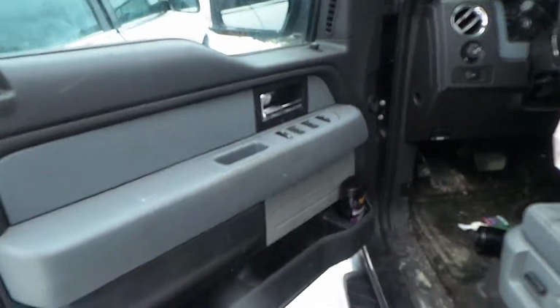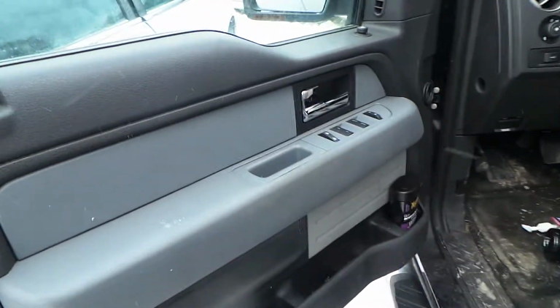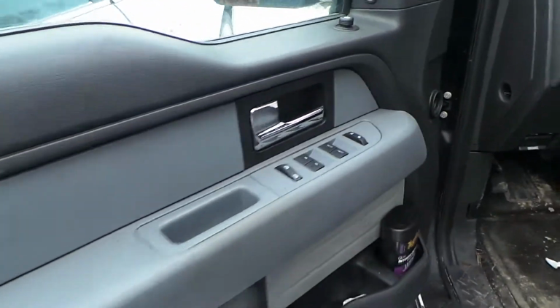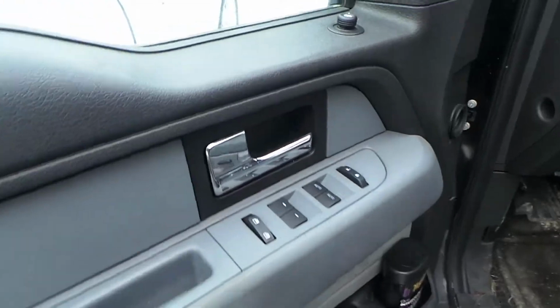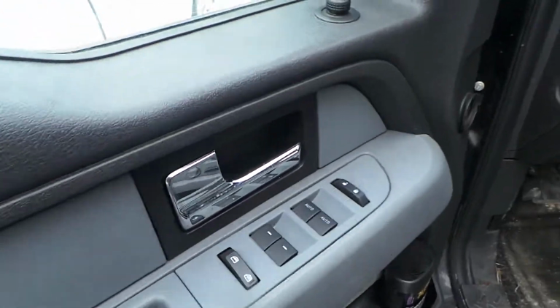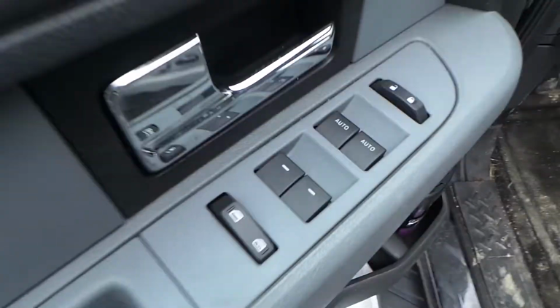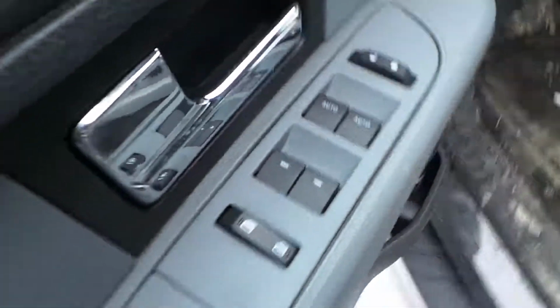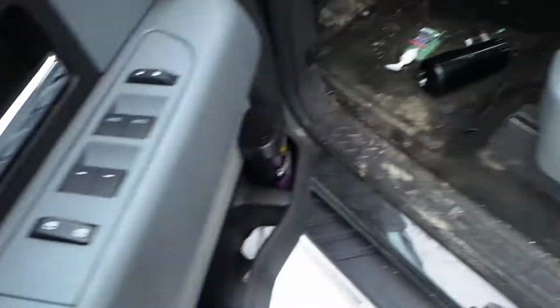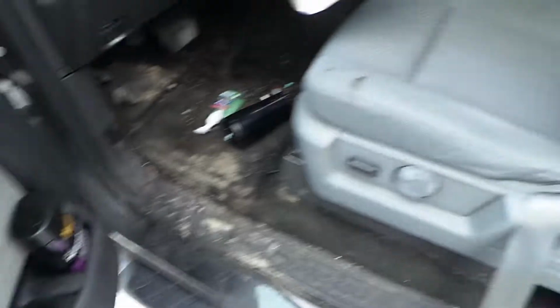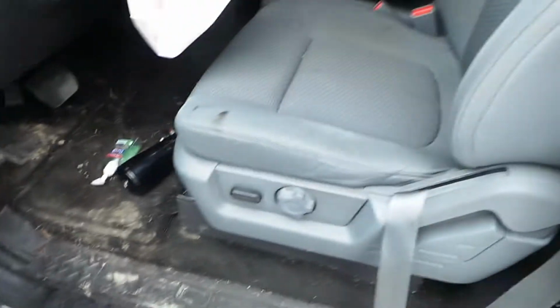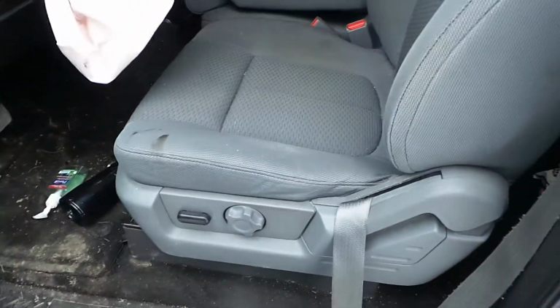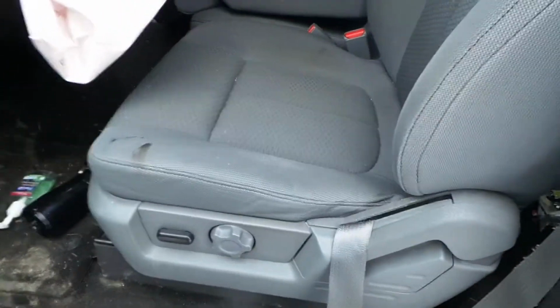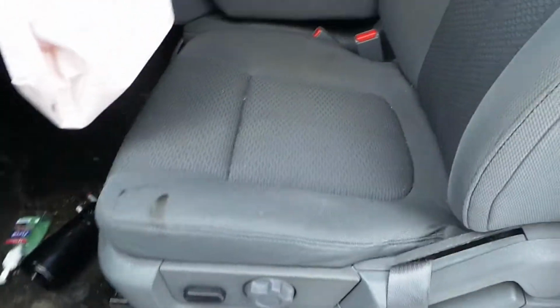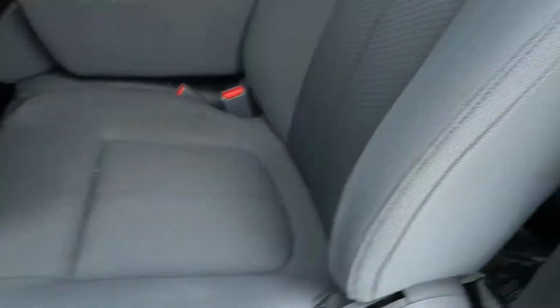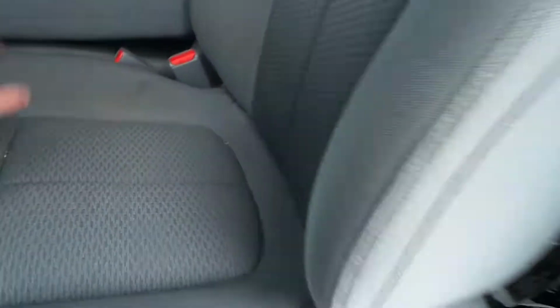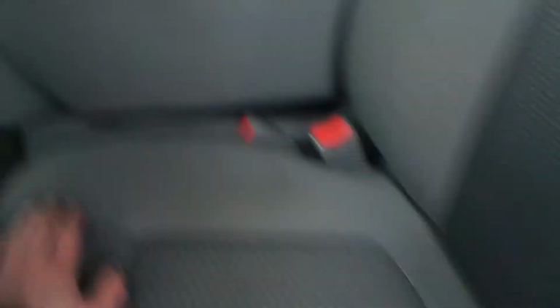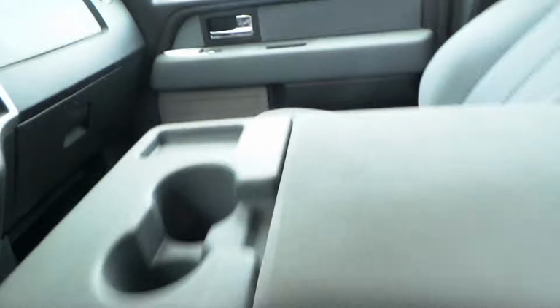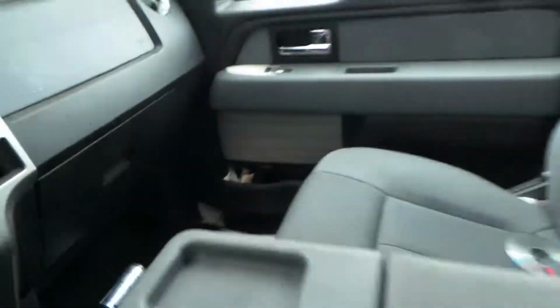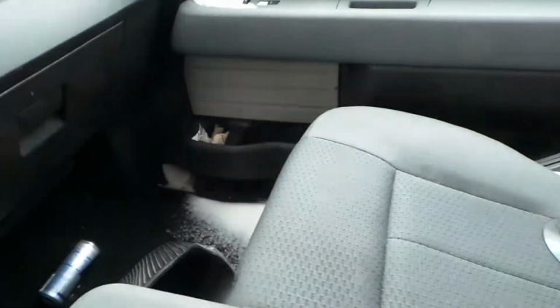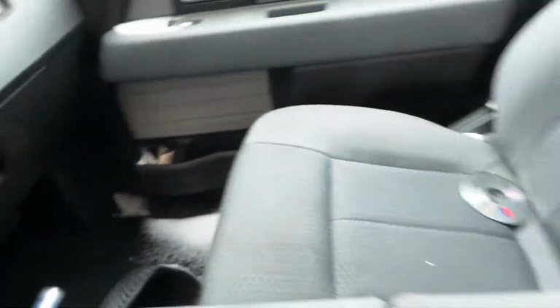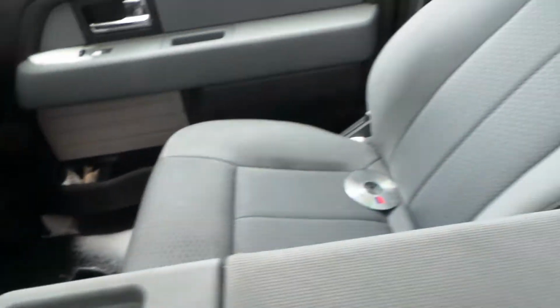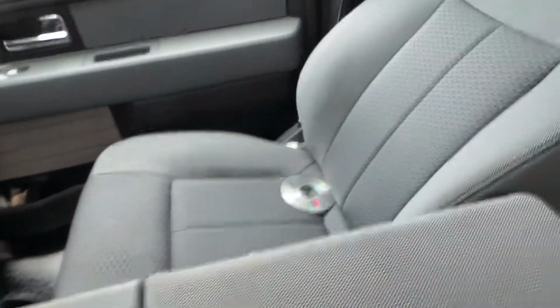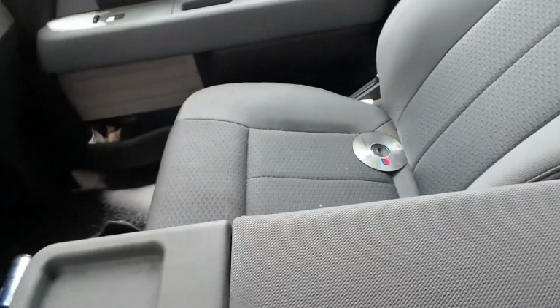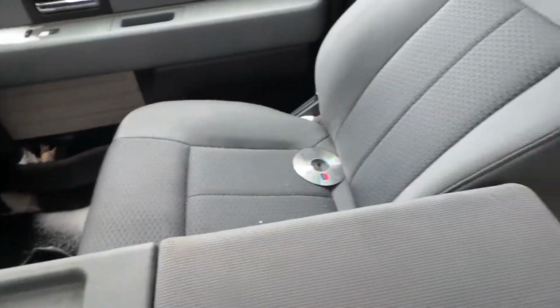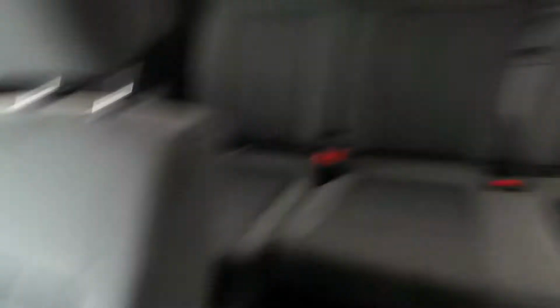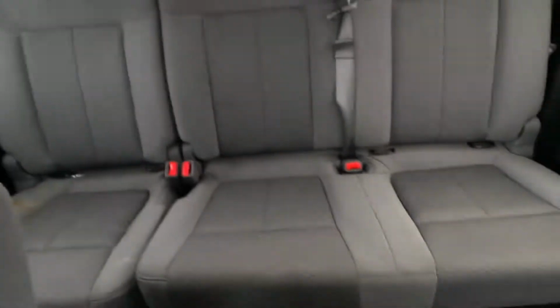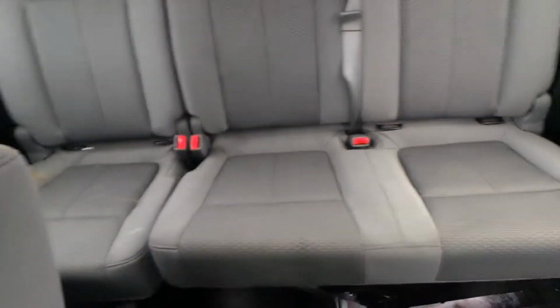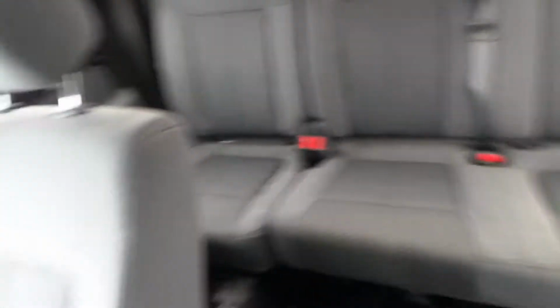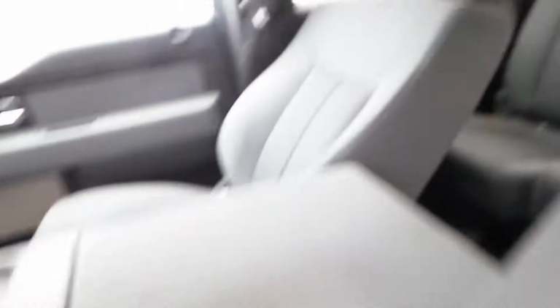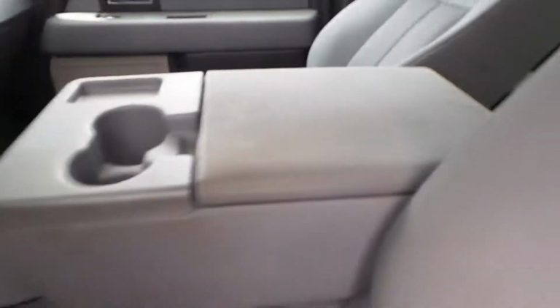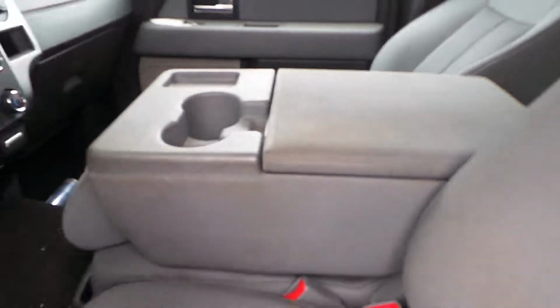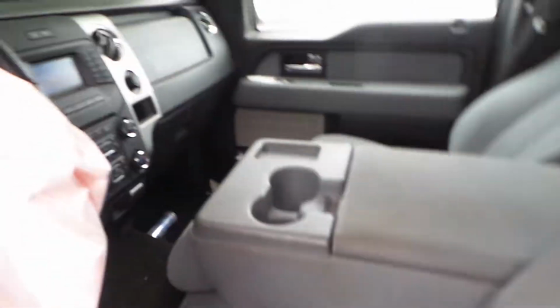We've got good trim panels all the way around as well as a good window master switch. We've got cloth electric seats showing normal wear, manual on the passenger side. We've got a good rear seat. We've got a good console.